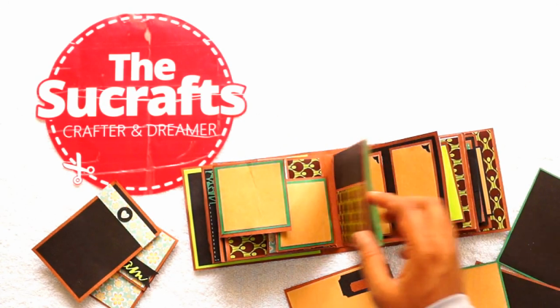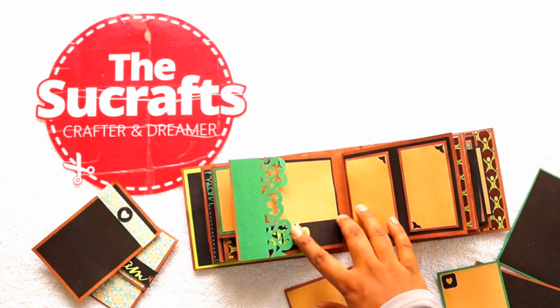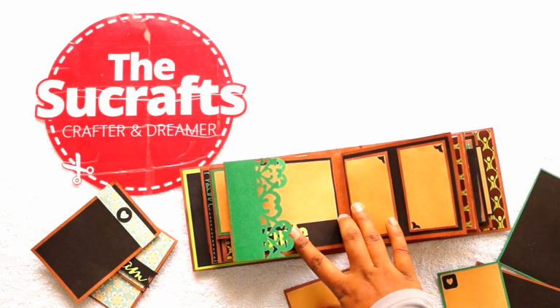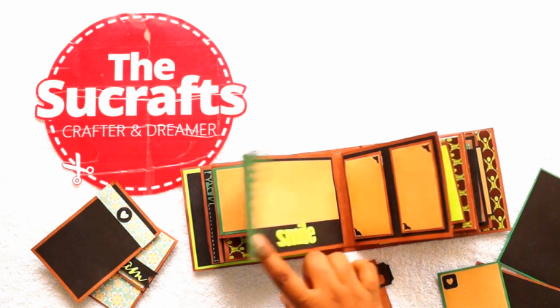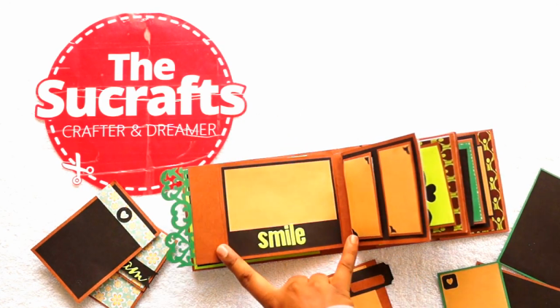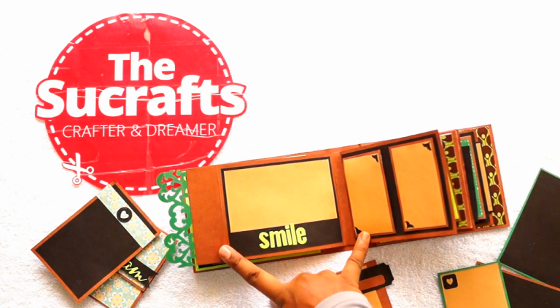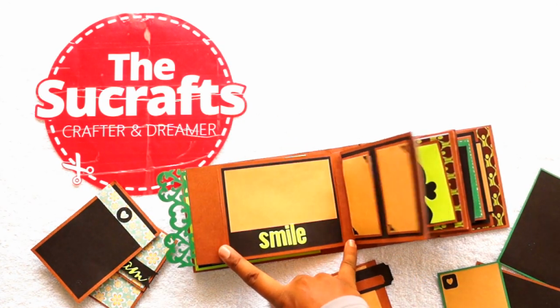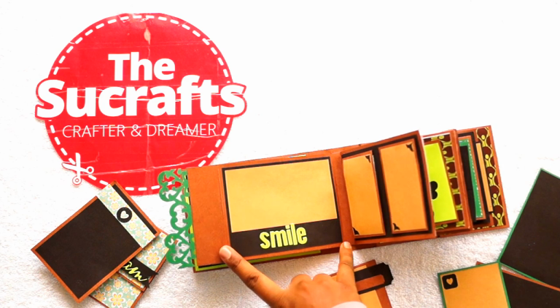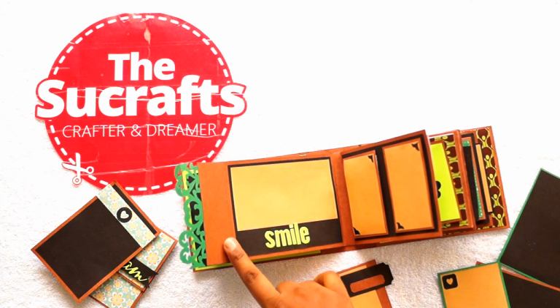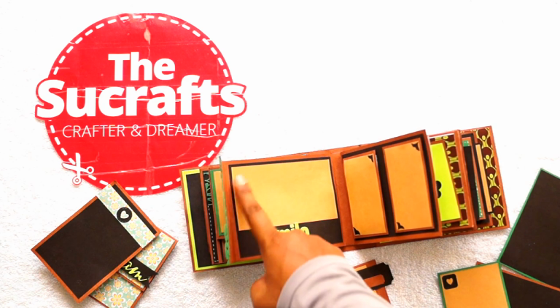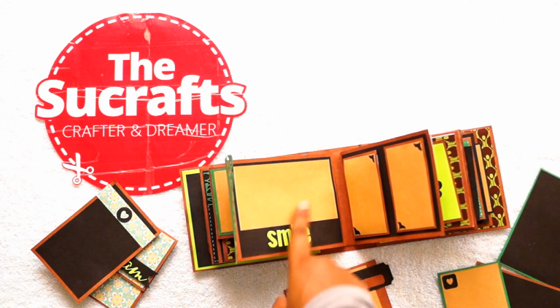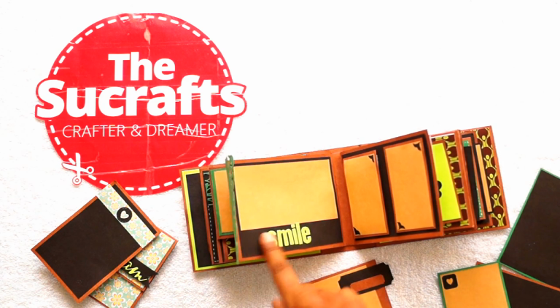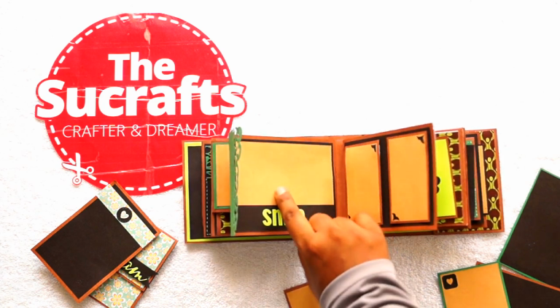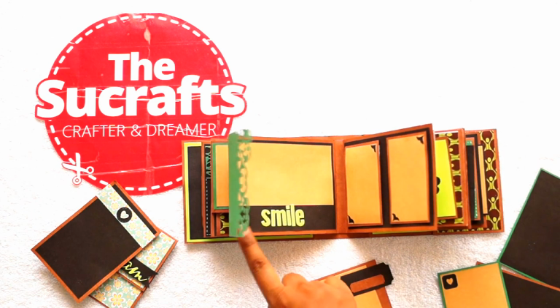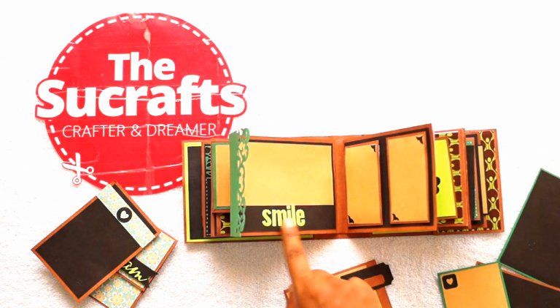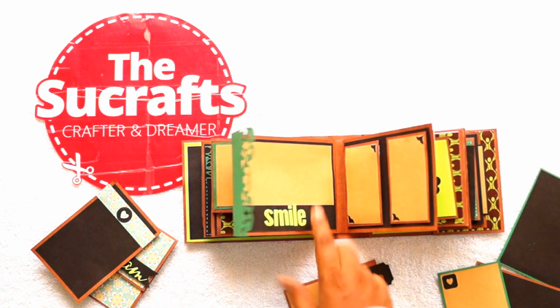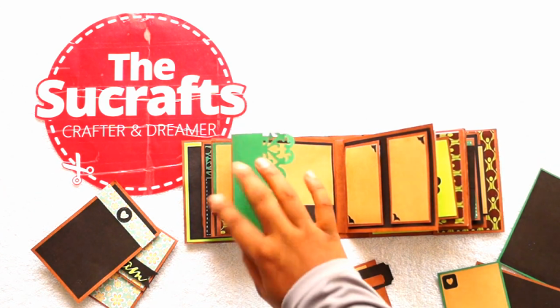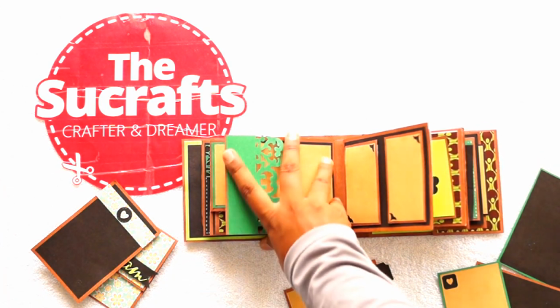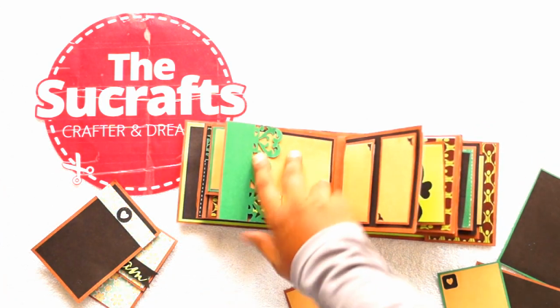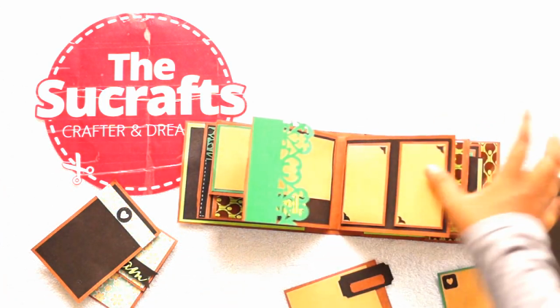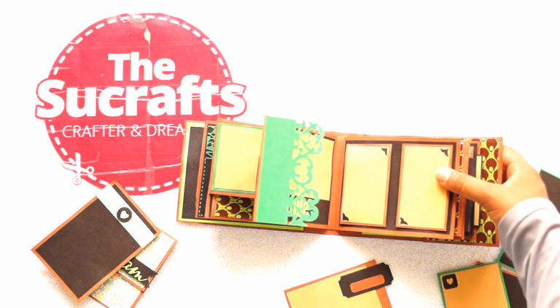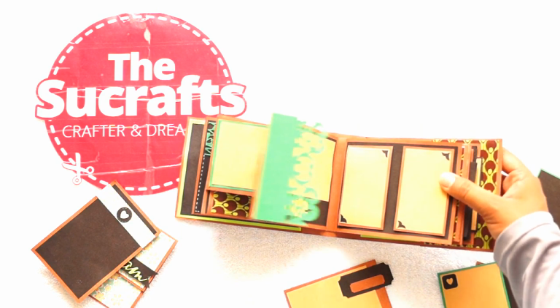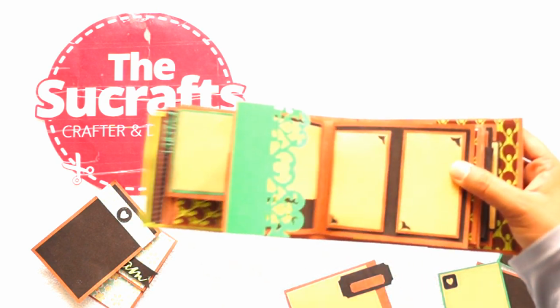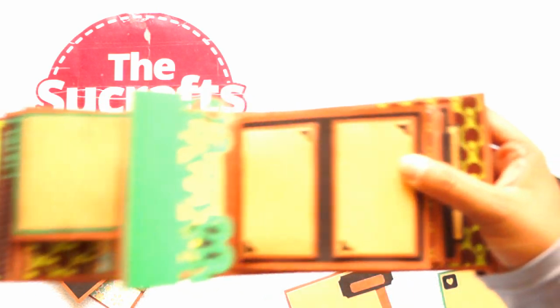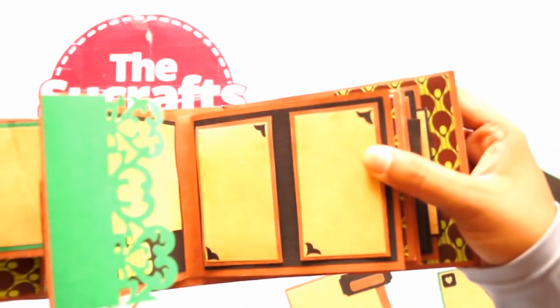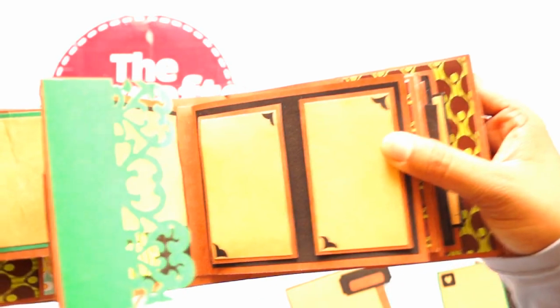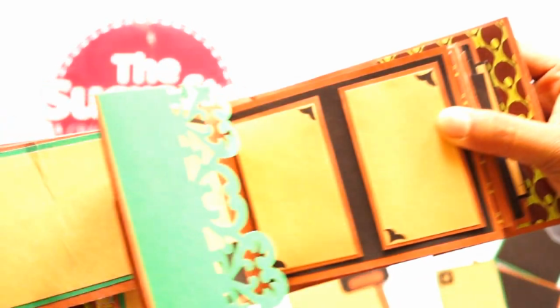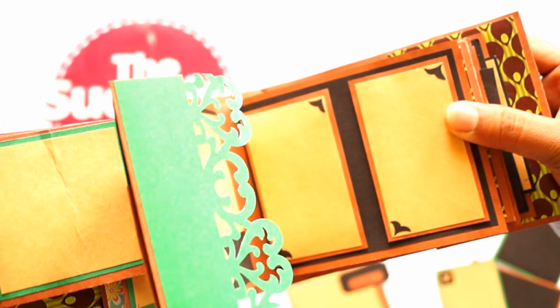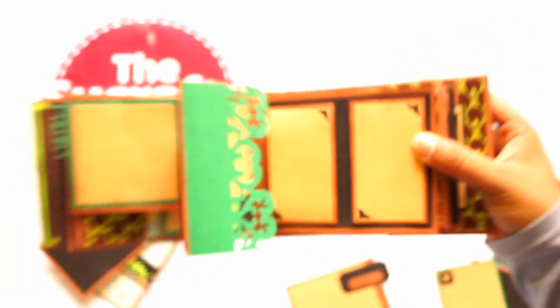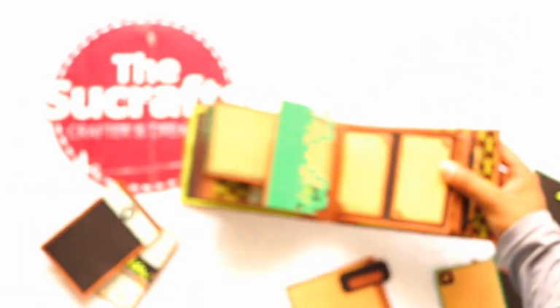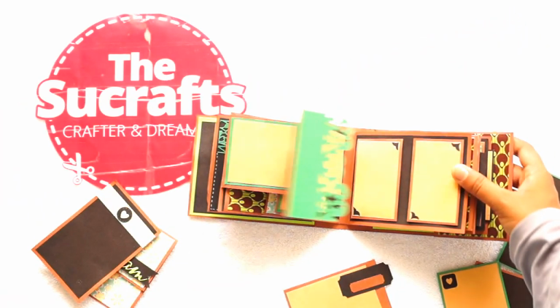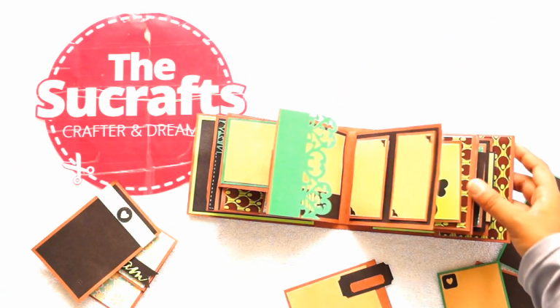Moving along, we have some more simple layout for adding a photo, and this is a die cut — 'Smile' in fluorescent green. This sheet is having two spaces for adding two photos.